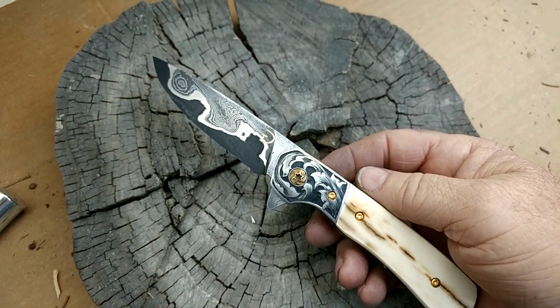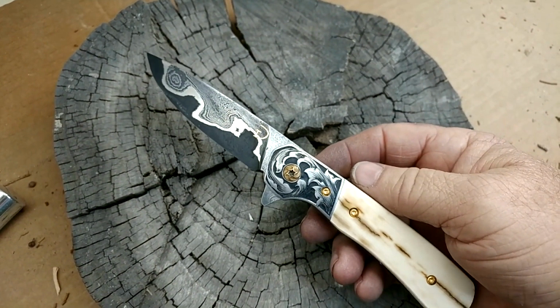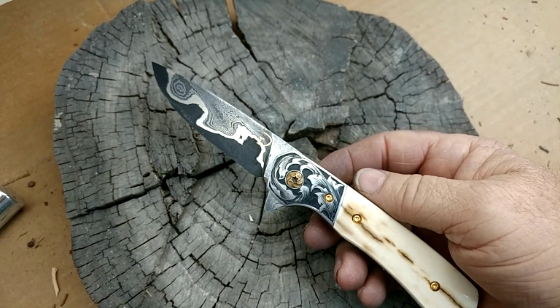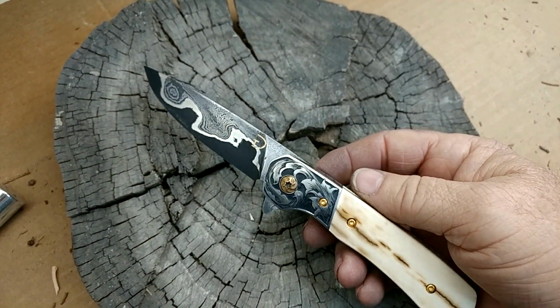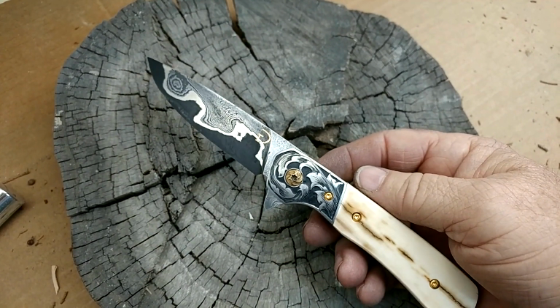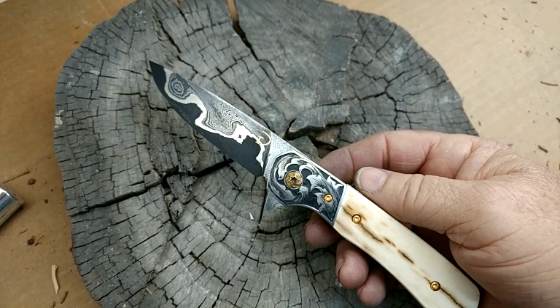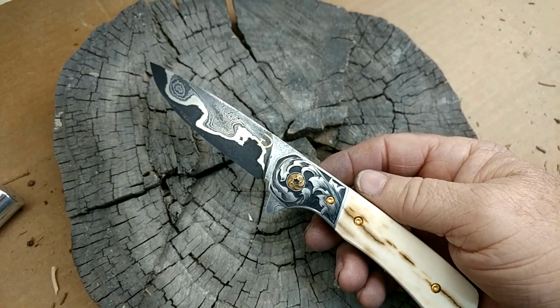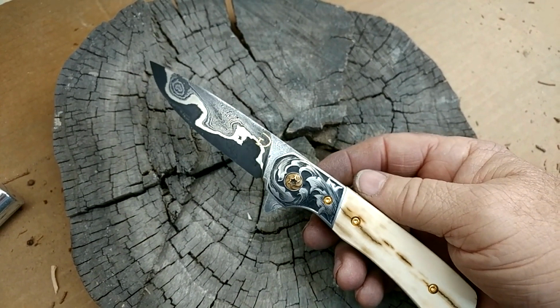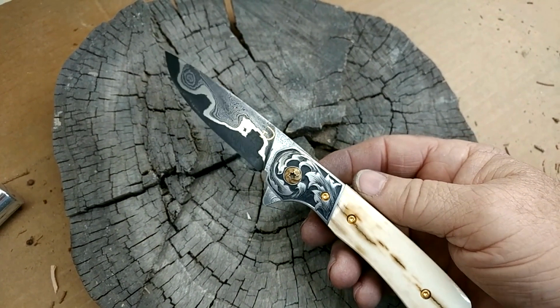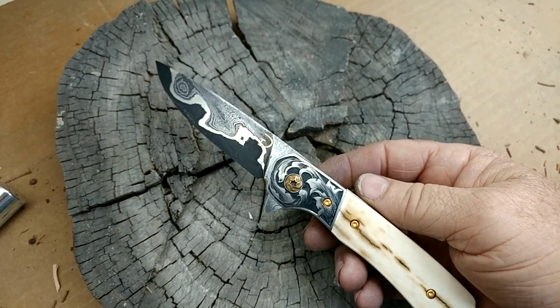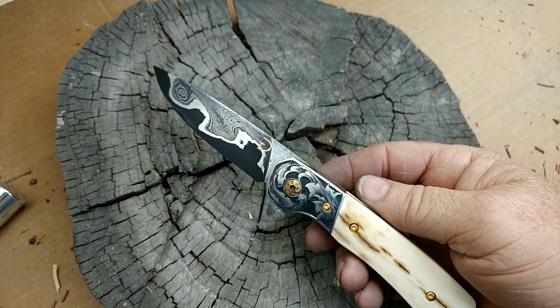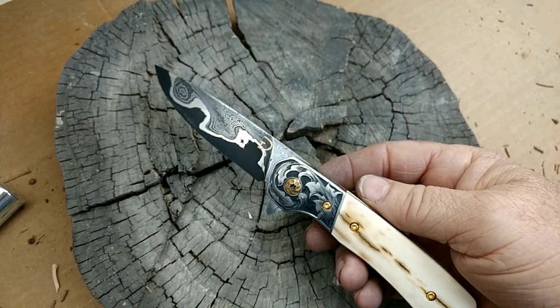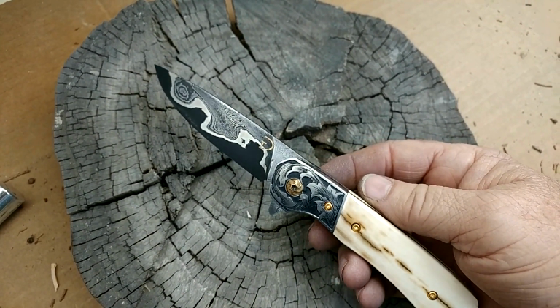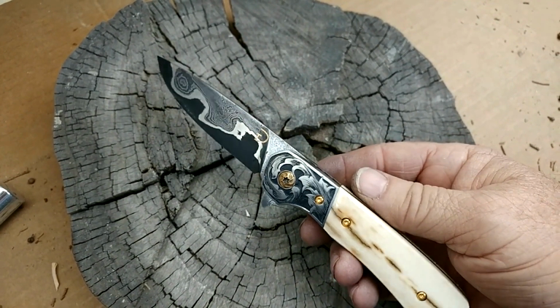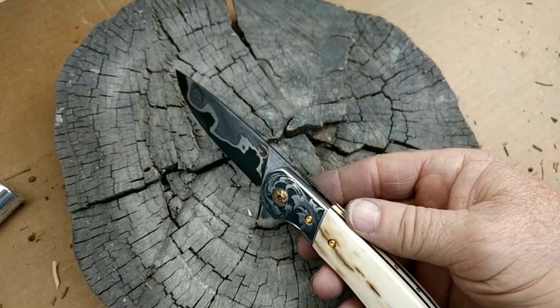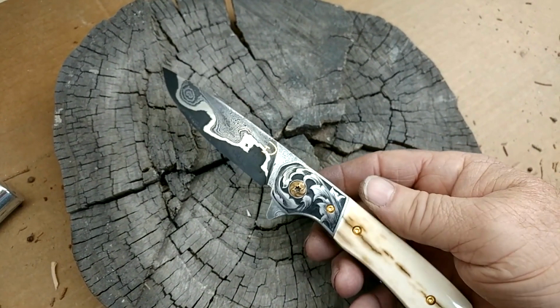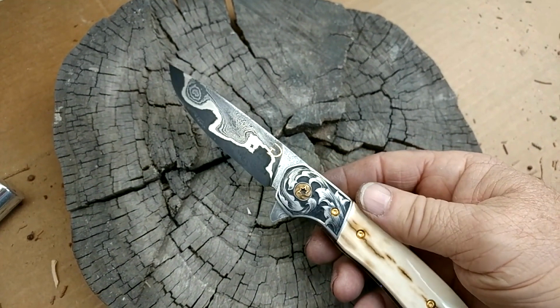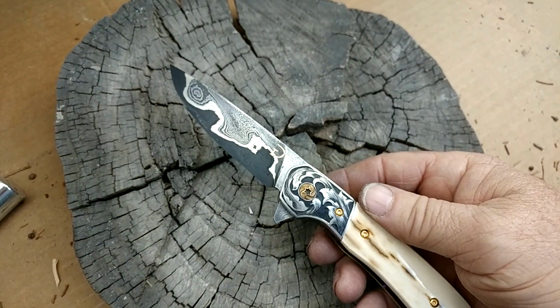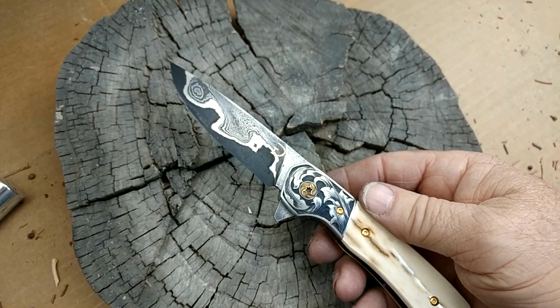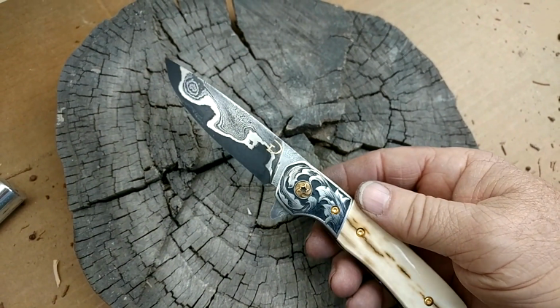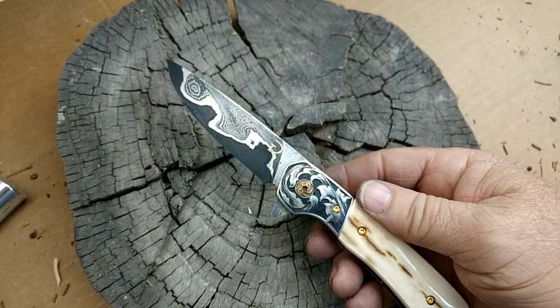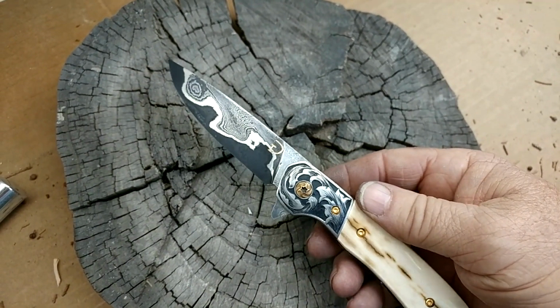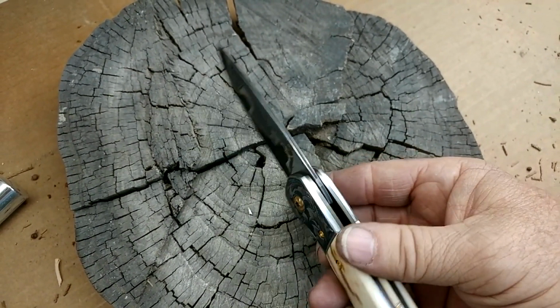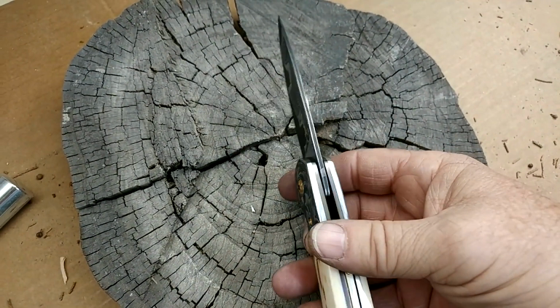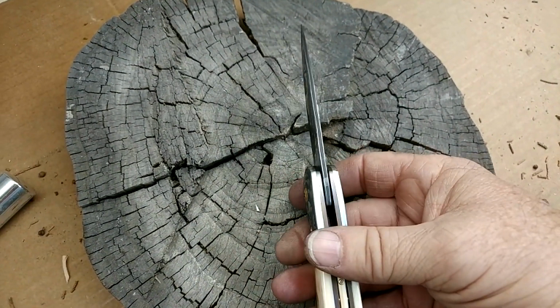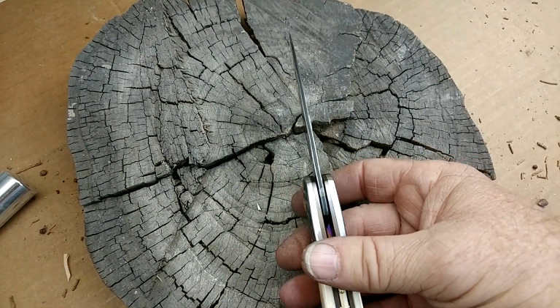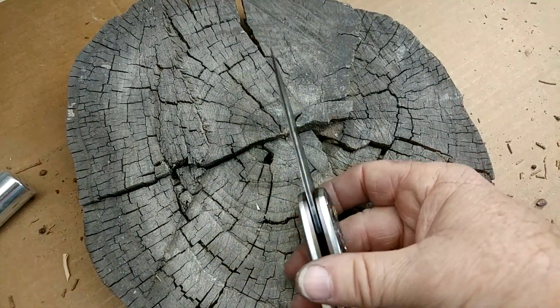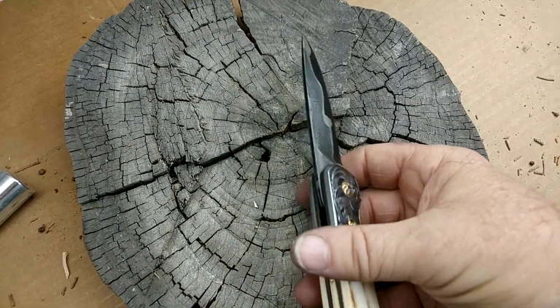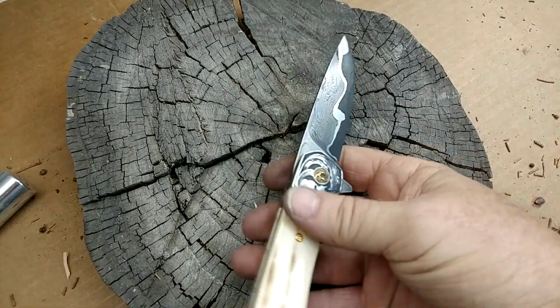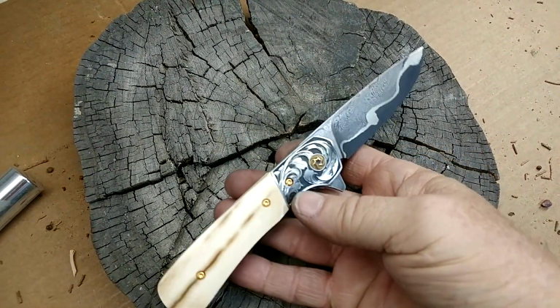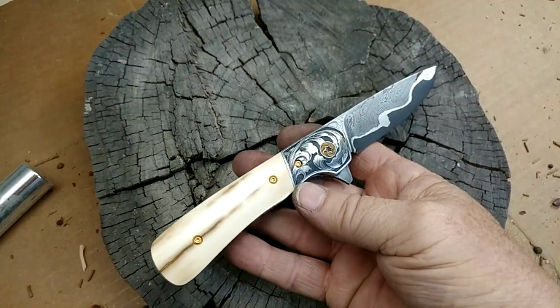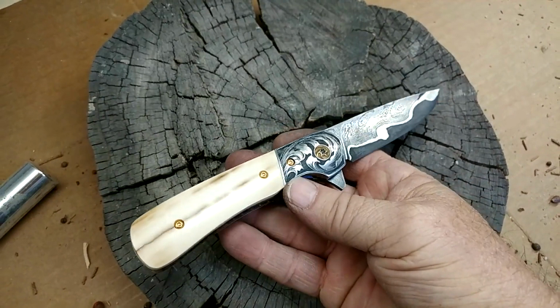They're all going to be a little different because of the way that stuff is made, but it's Damascus with a nickel shim and an 80CRV core. I think it turned out pretty cool.